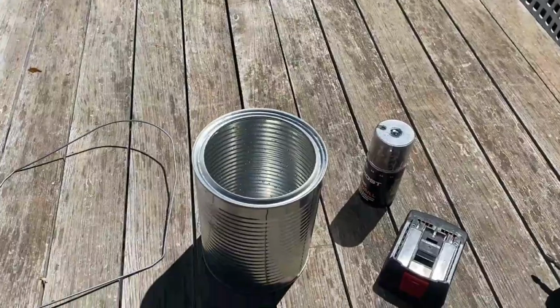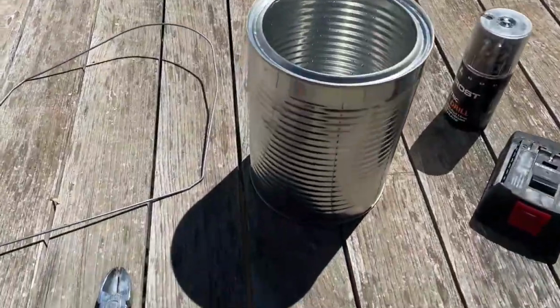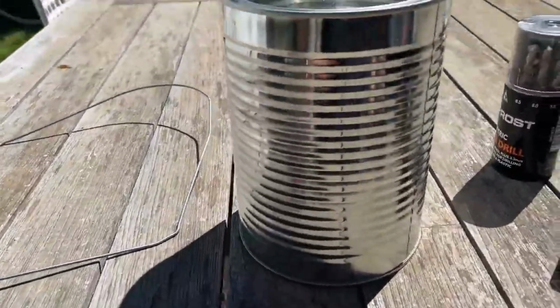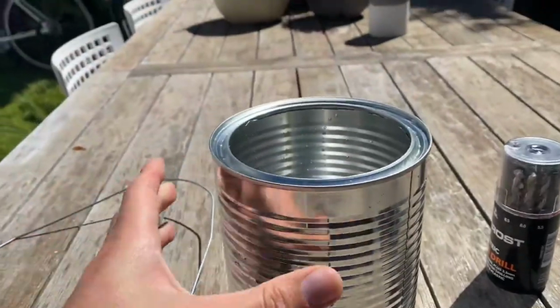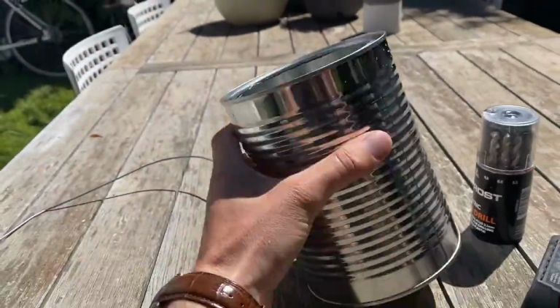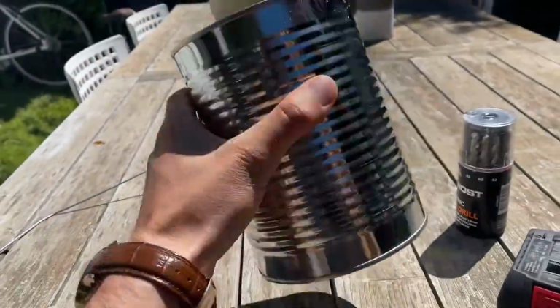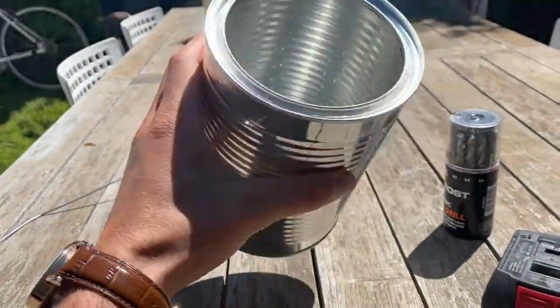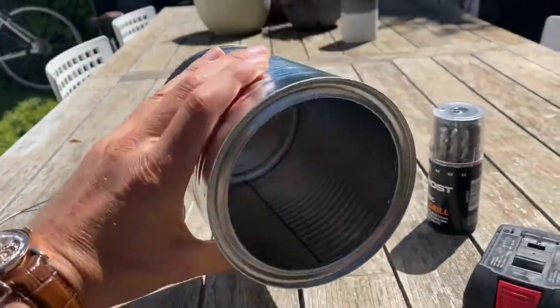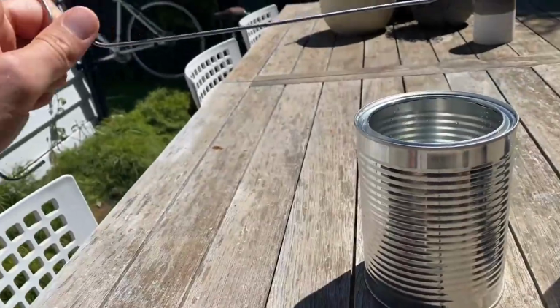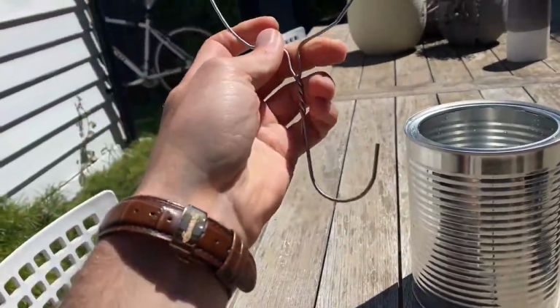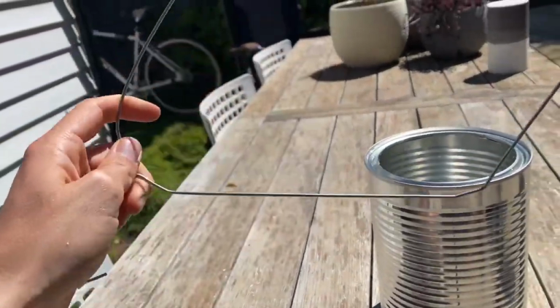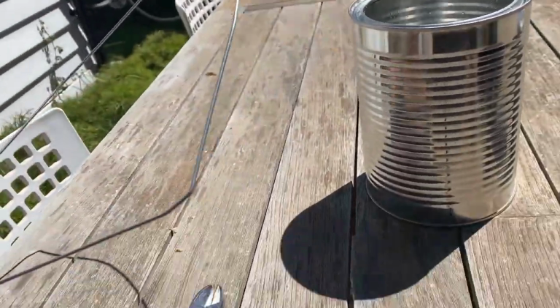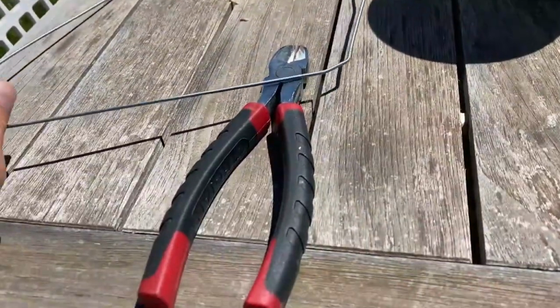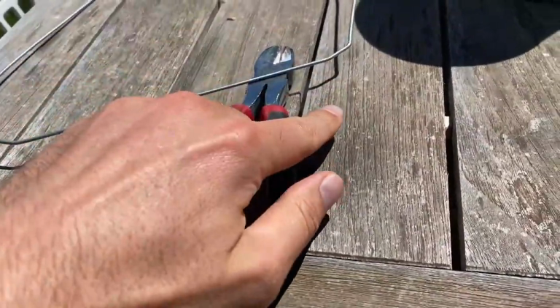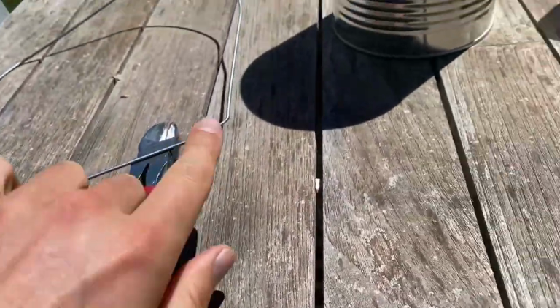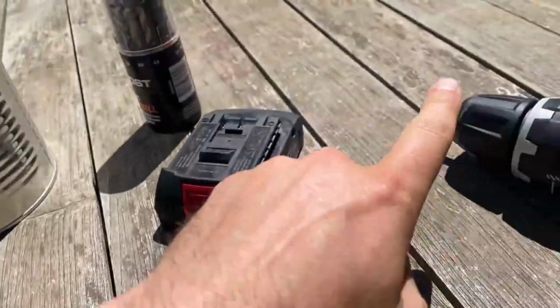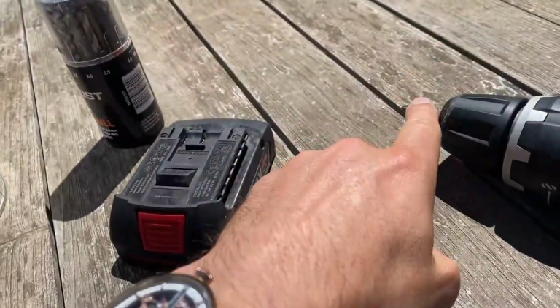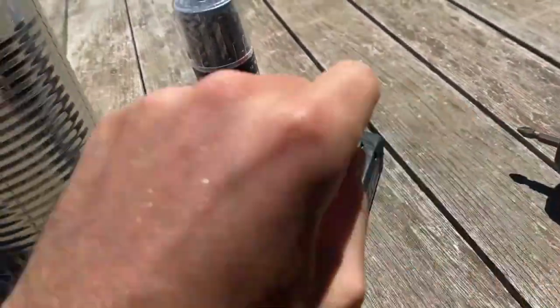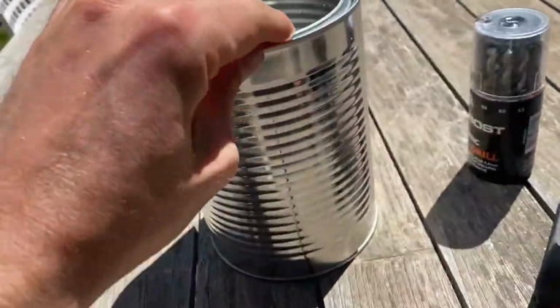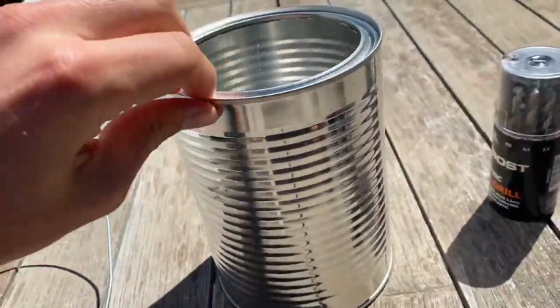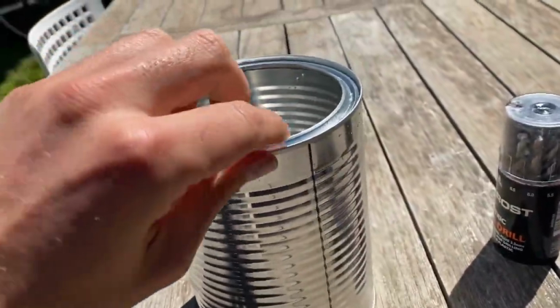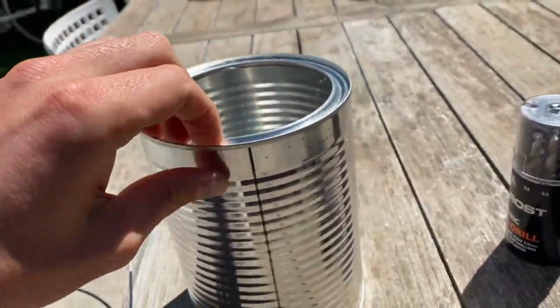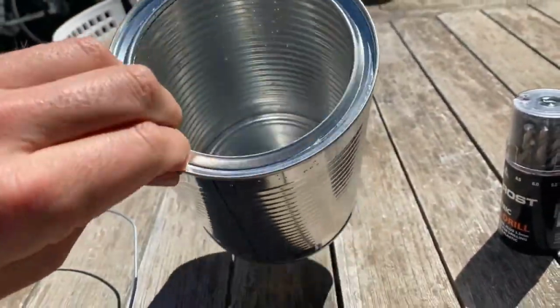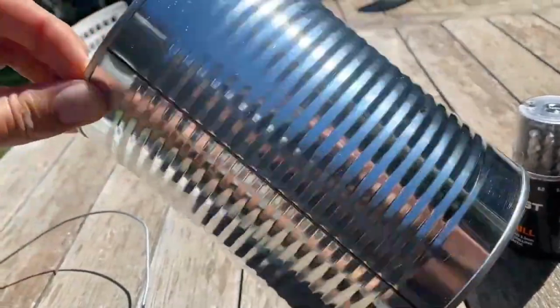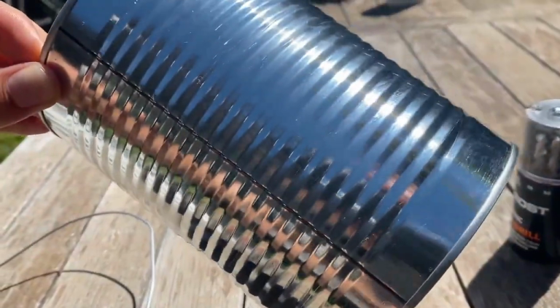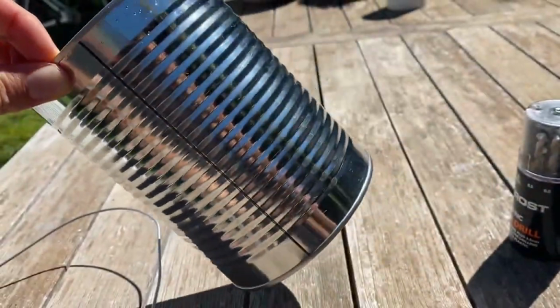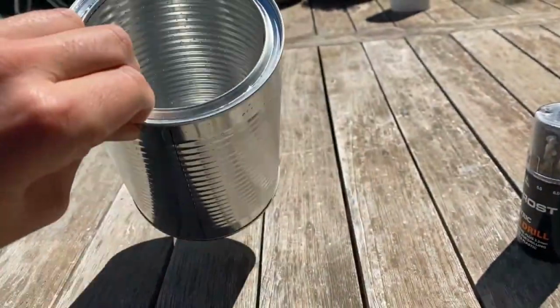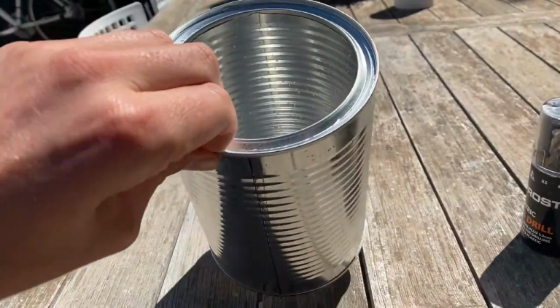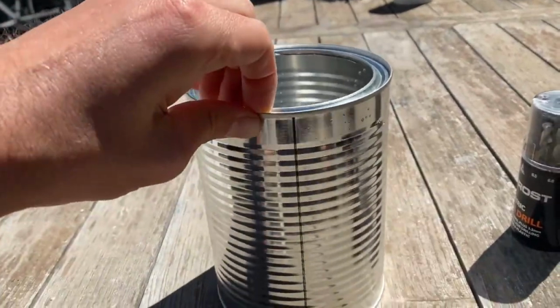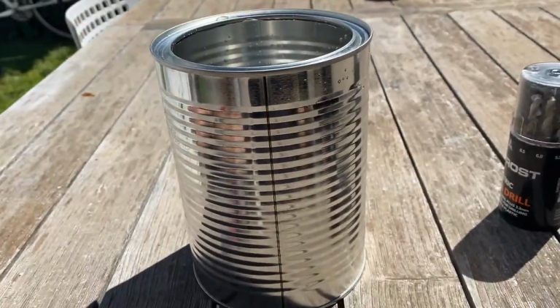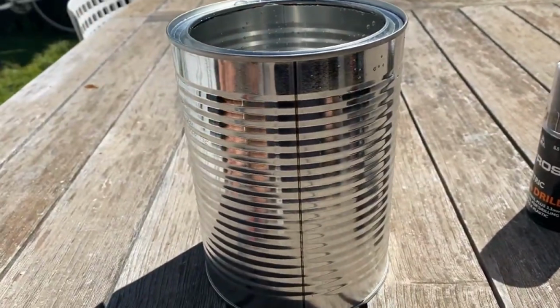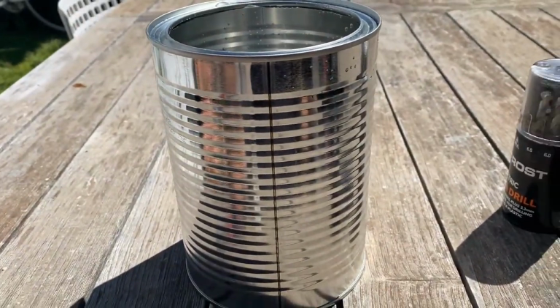For the billy can, just use a Milo tin. Use a coat hanger, snip it, then drill some holes in the side for the handle — and that's your Aussie billy. Can't get more Aussie than a Milo tin.